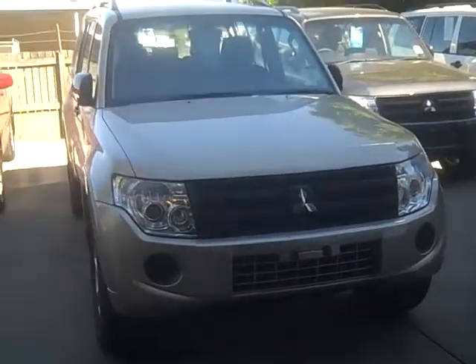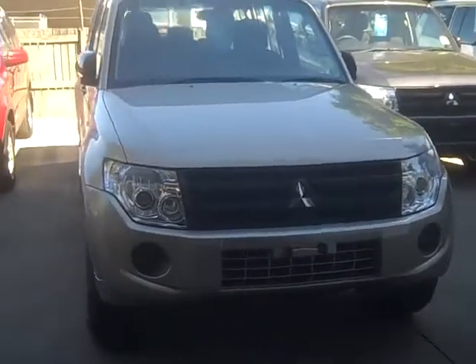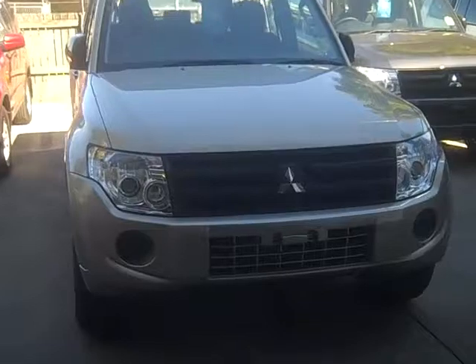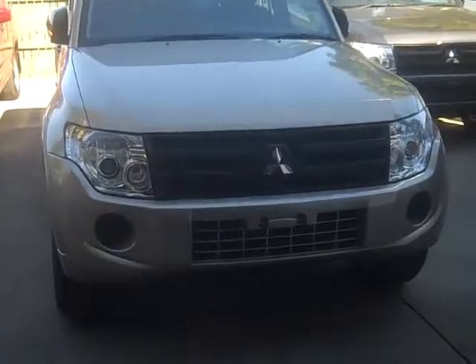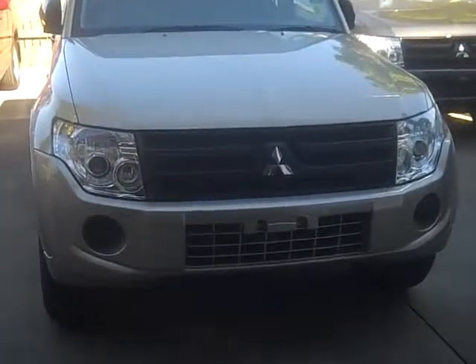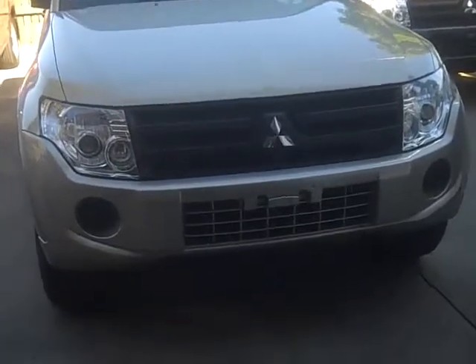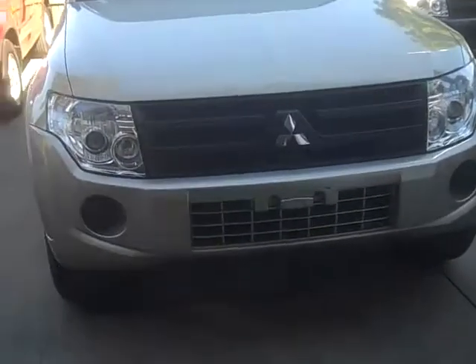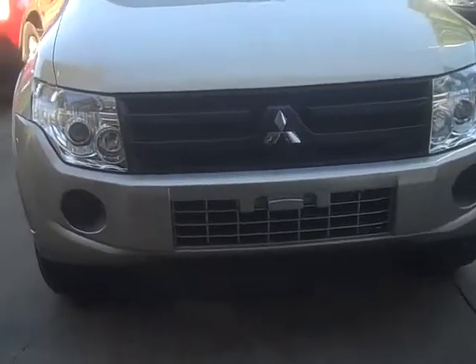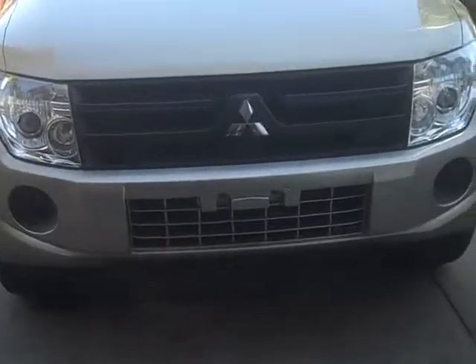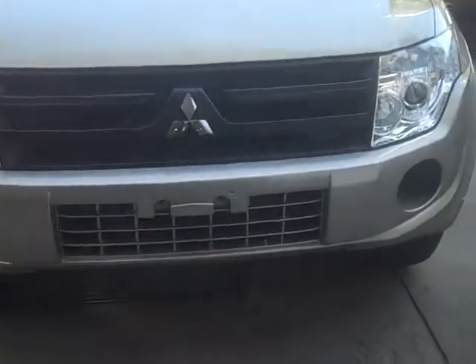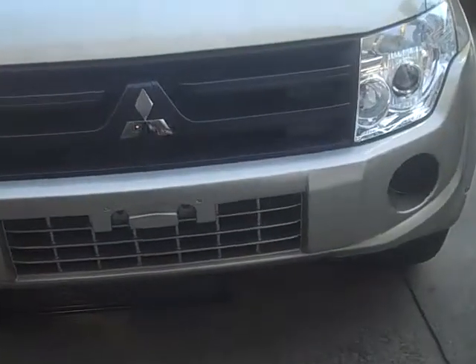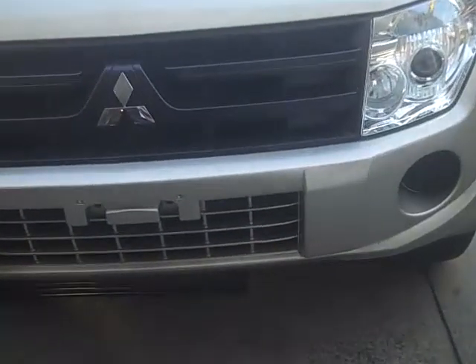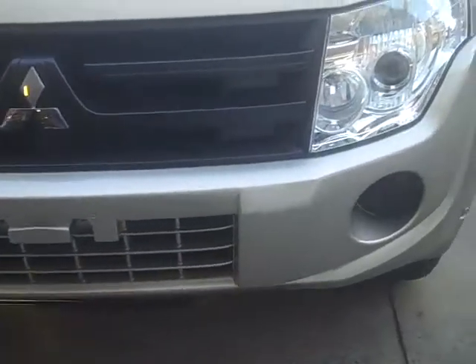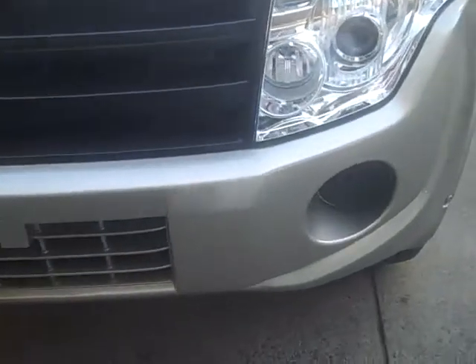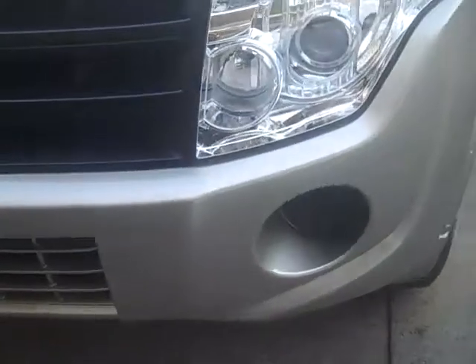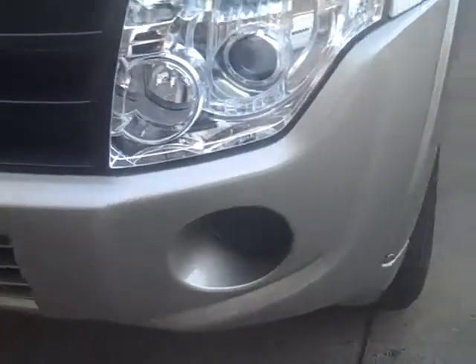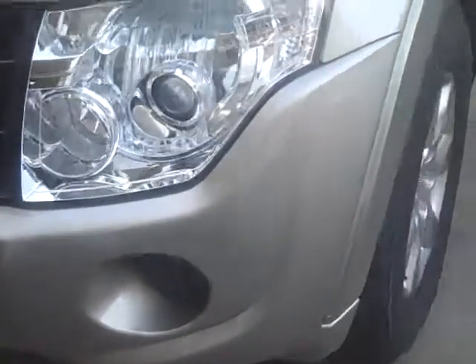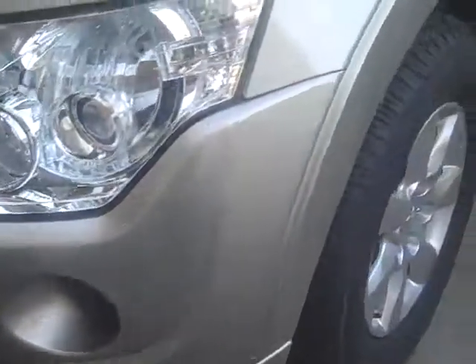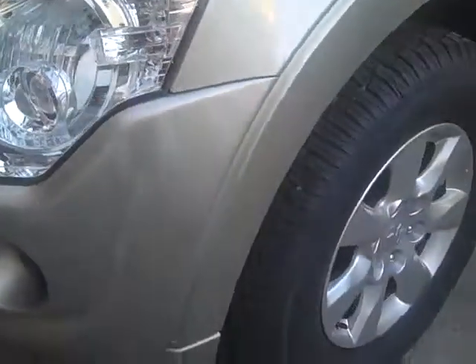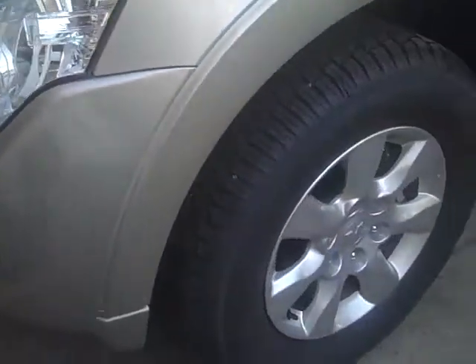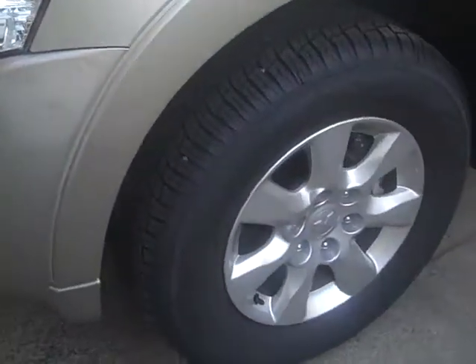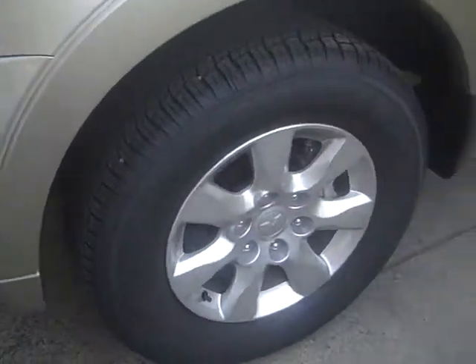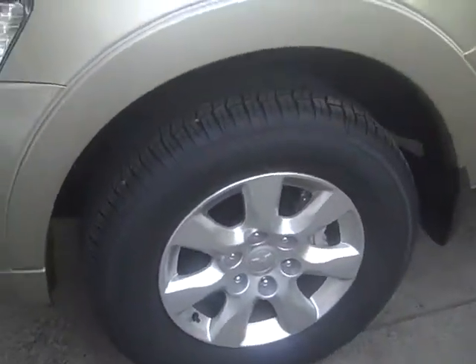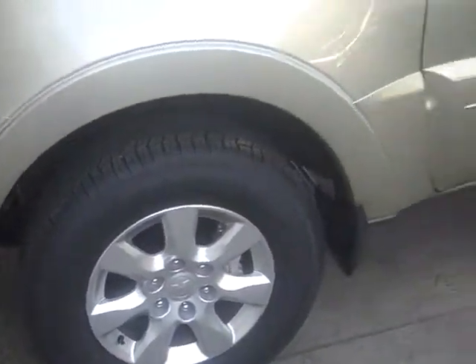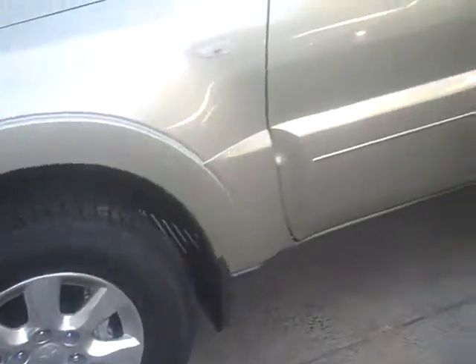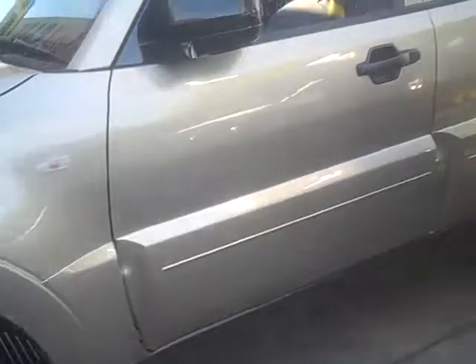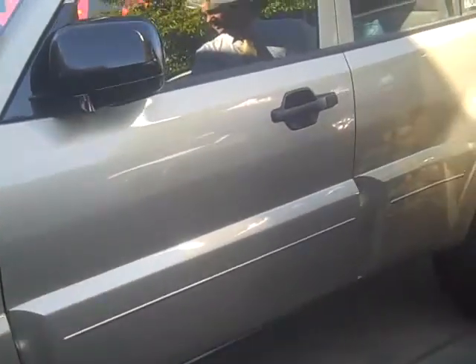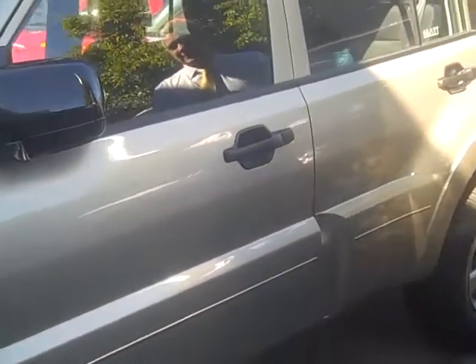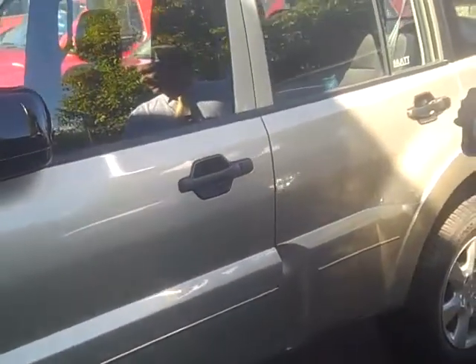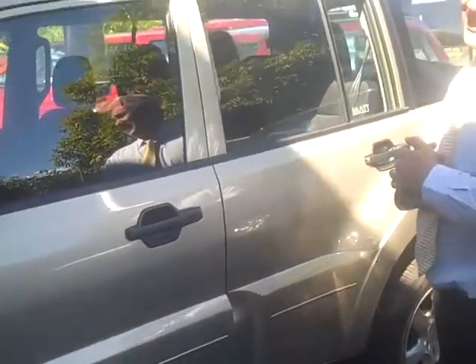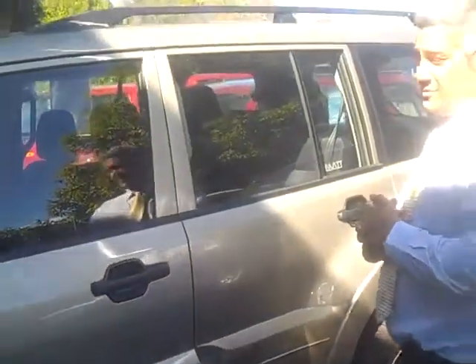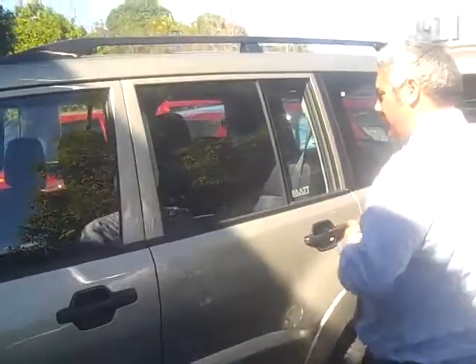As you can see, this one's been finished in a lovely champagne colour. It has the factory alloy wheels and new tyres. This vehicle is extremely straight because it's got less than 100km on it.